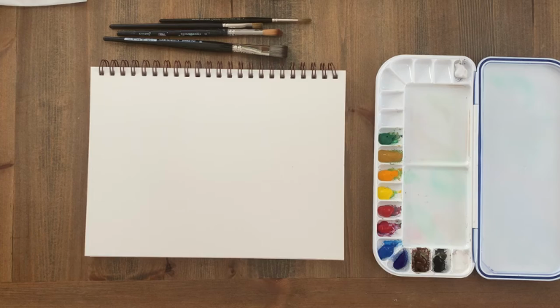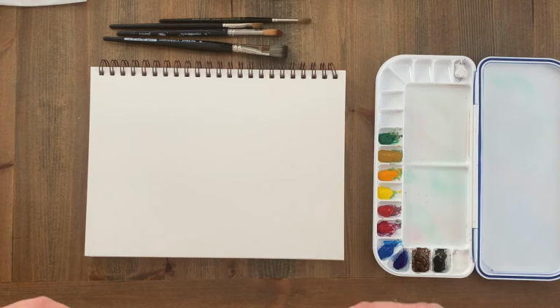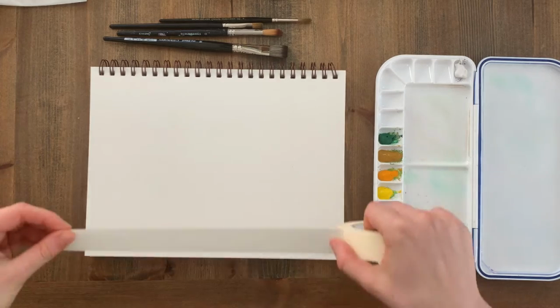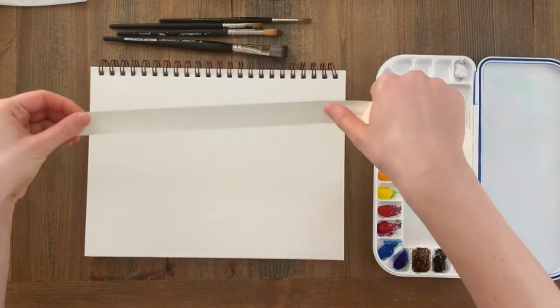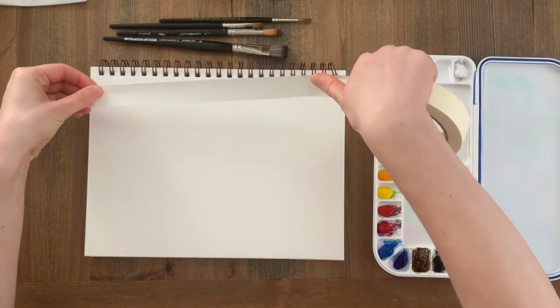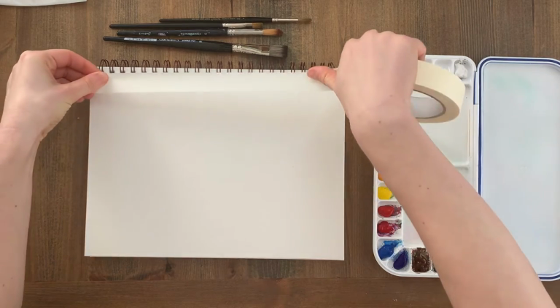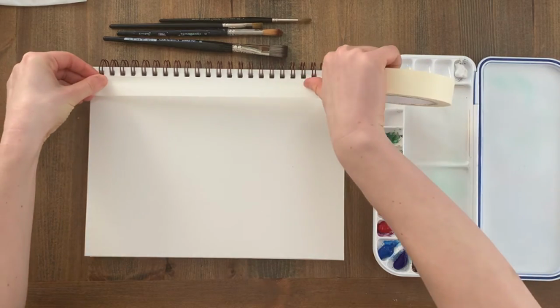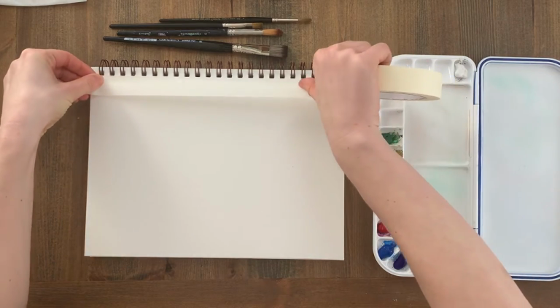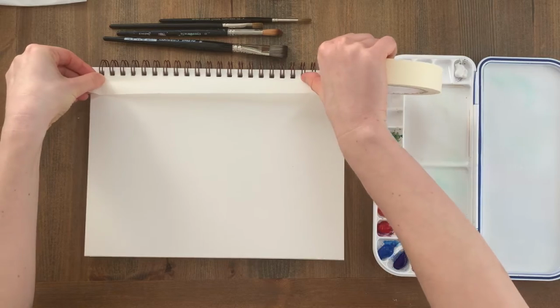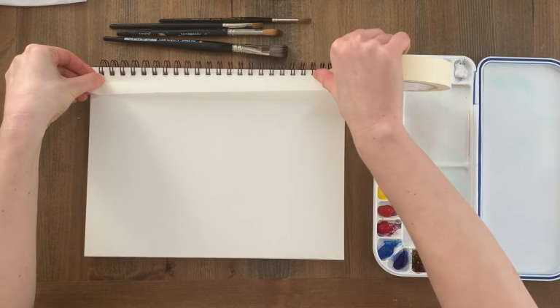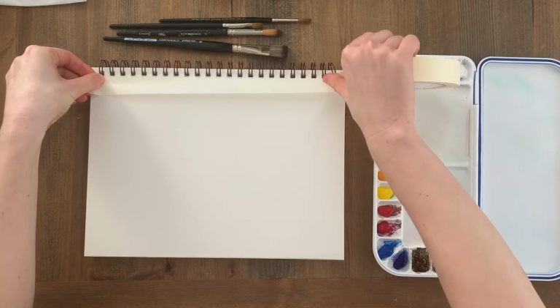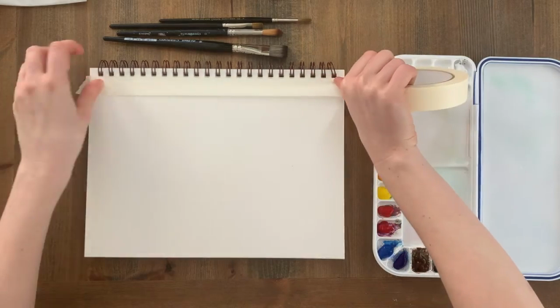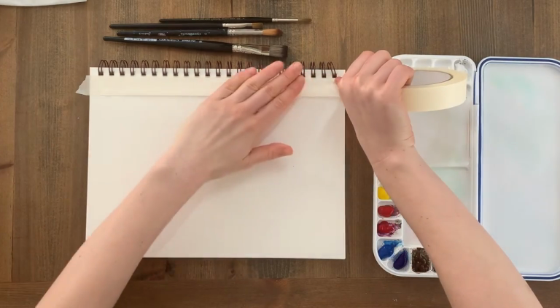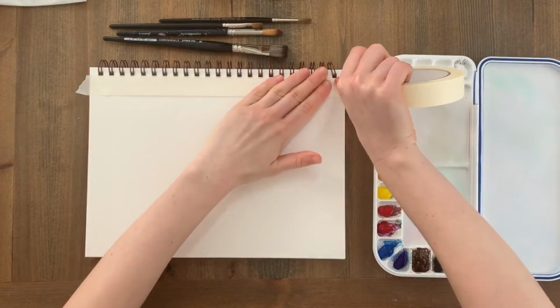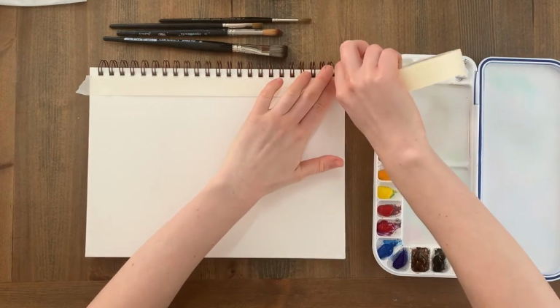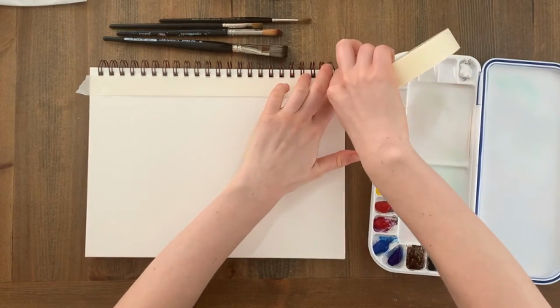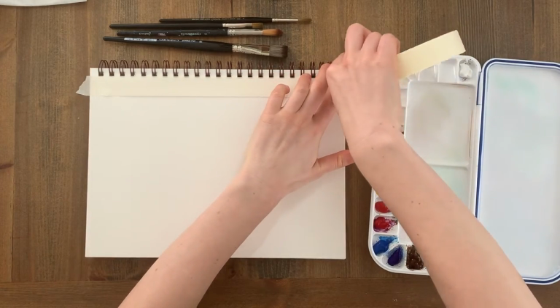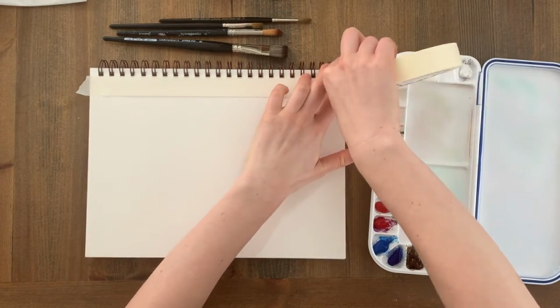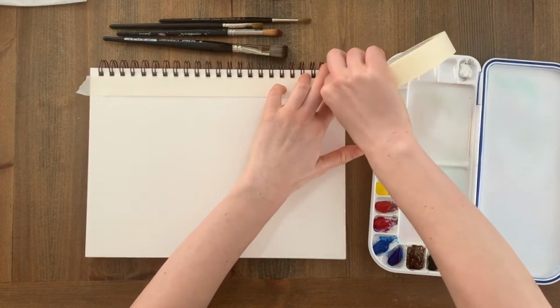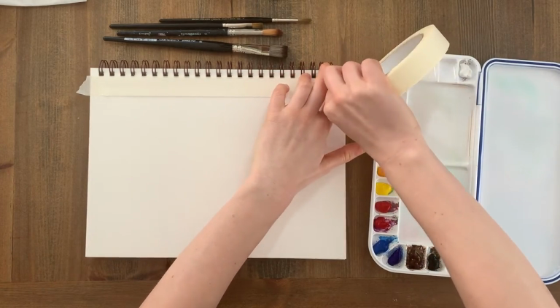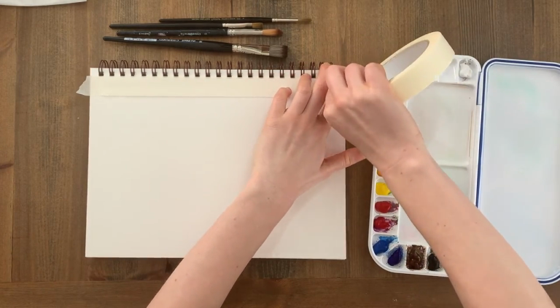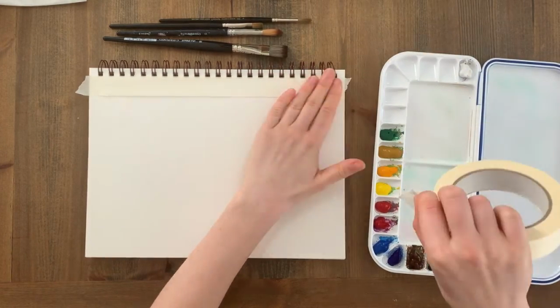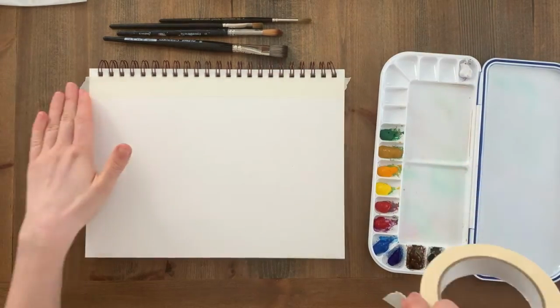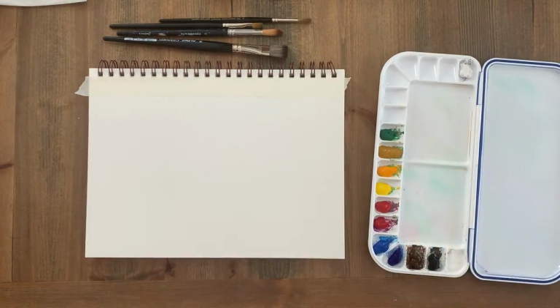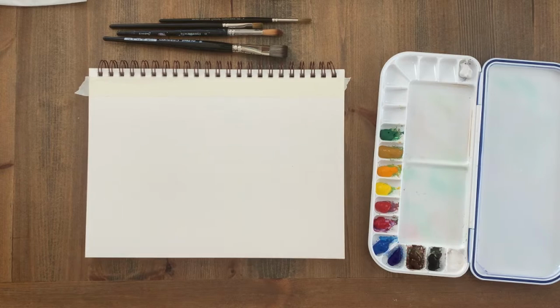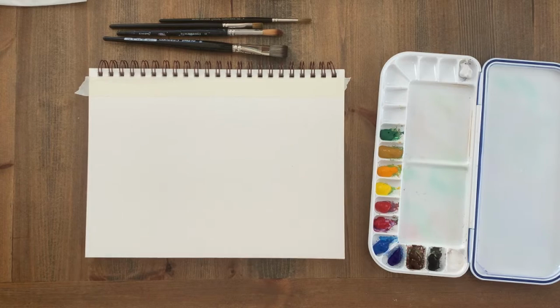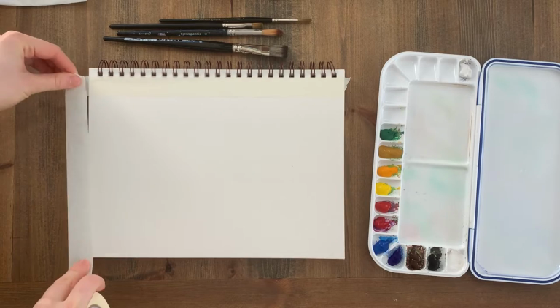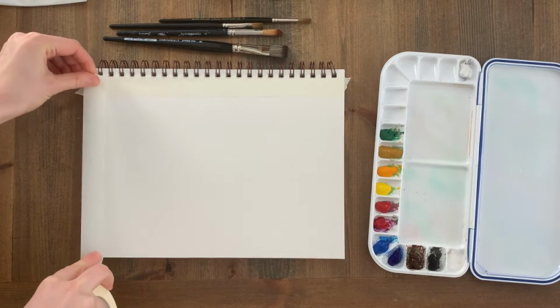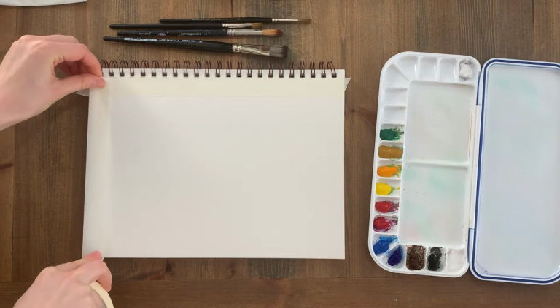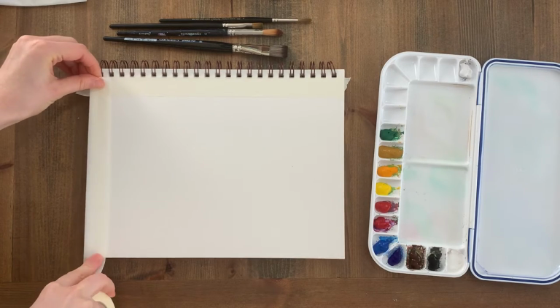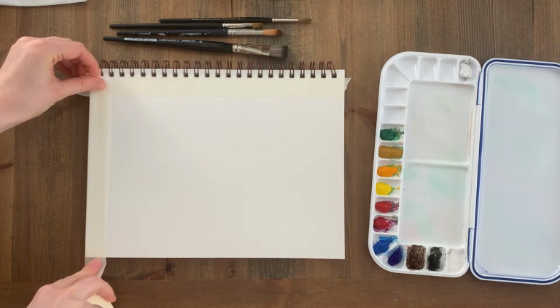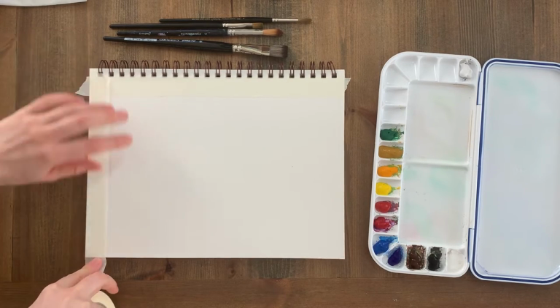I'm starting by taping around the edges of the page. This prevents colours from spilling onto the pages beneath and gives a nice clean edge. I've put links to all the supplies I'm using in the description if you're interested in the materials I used to create this.